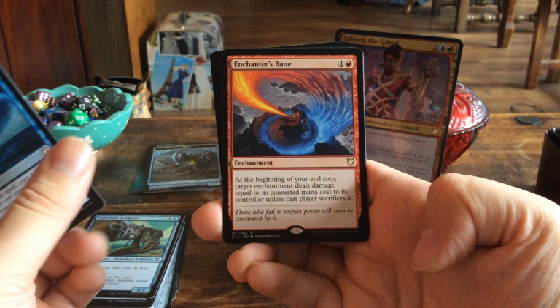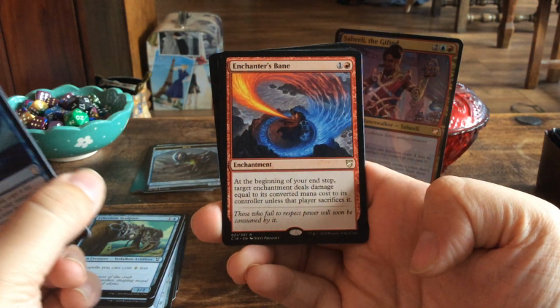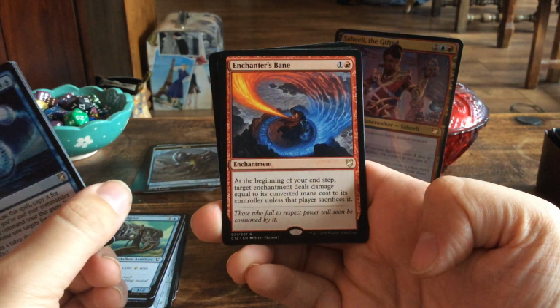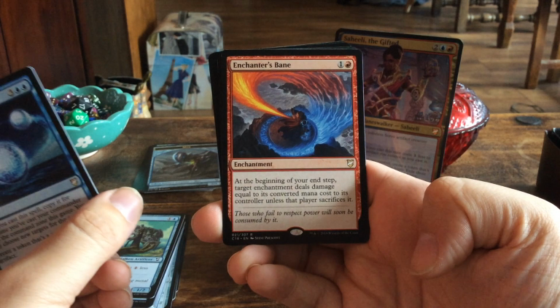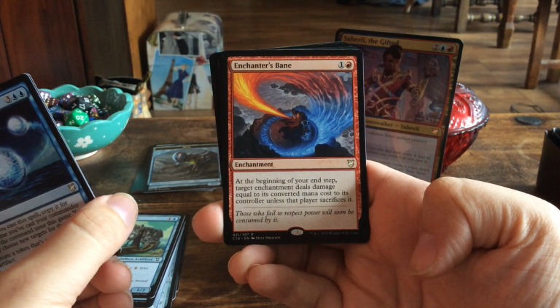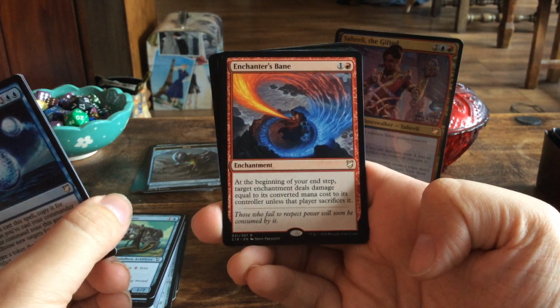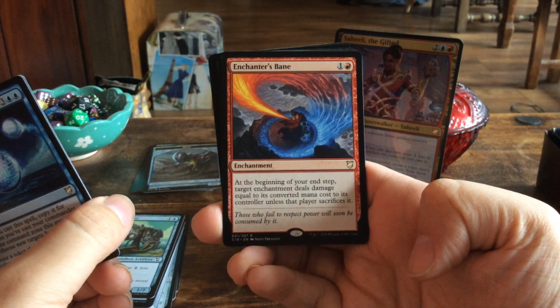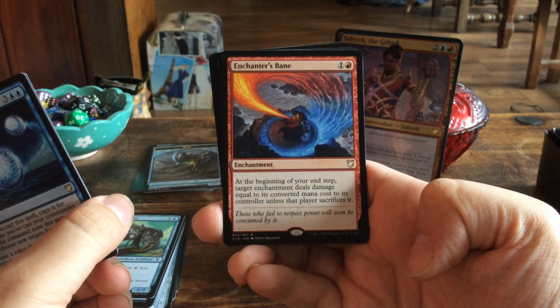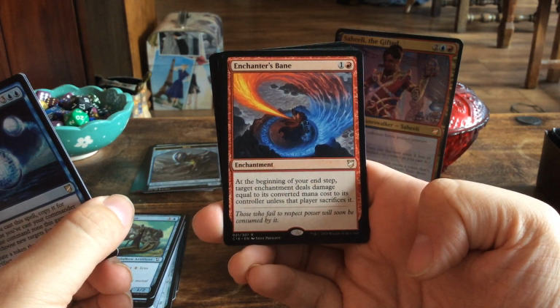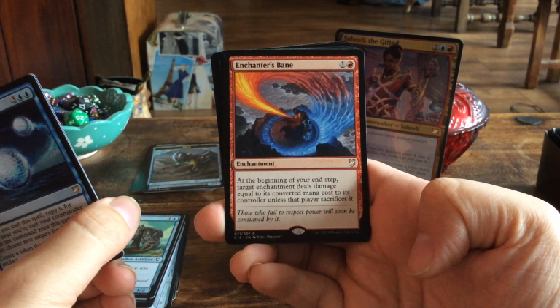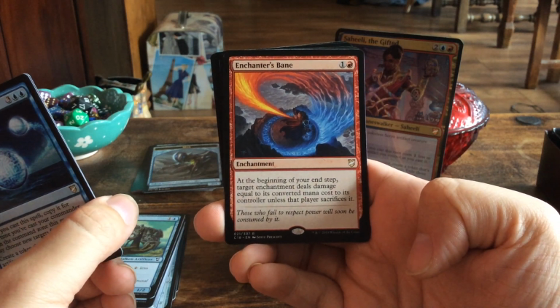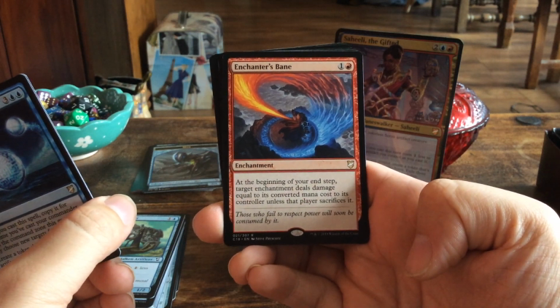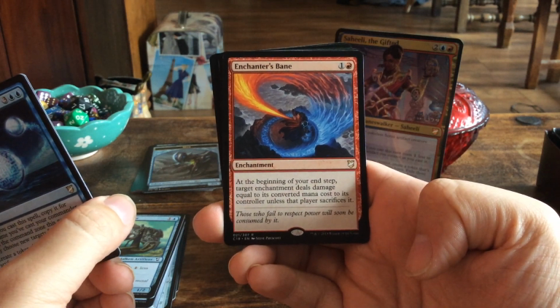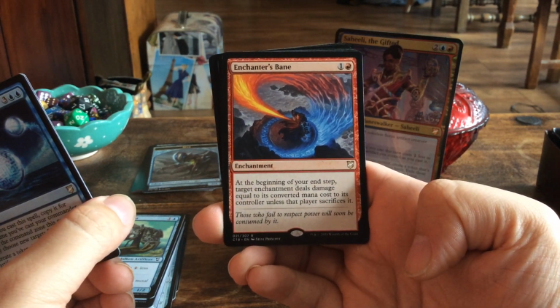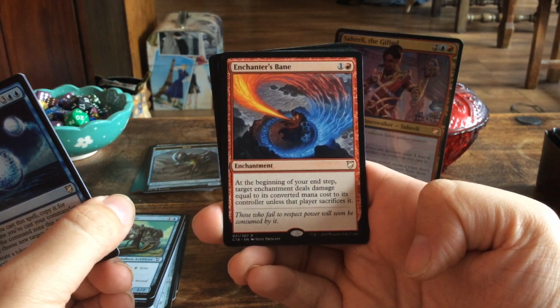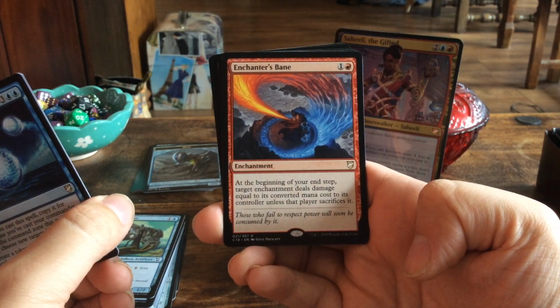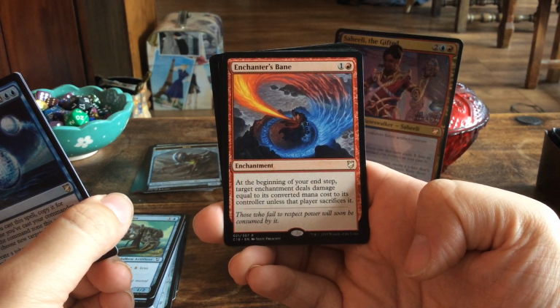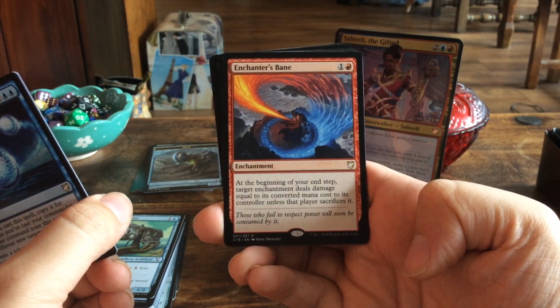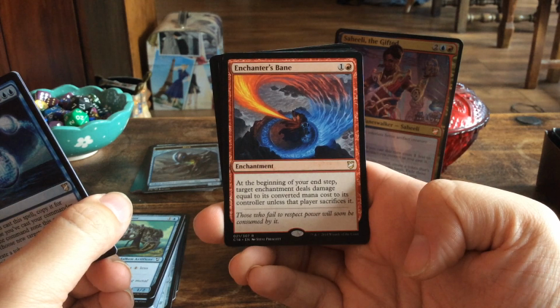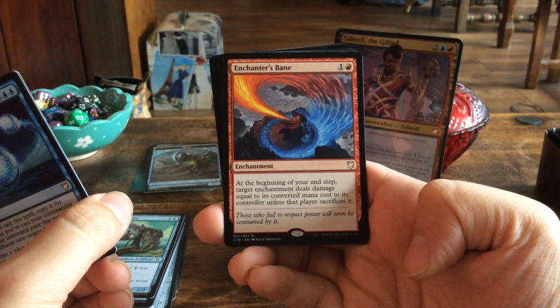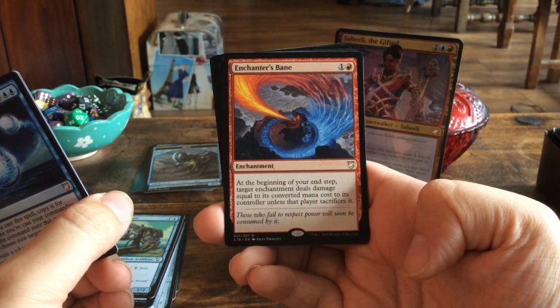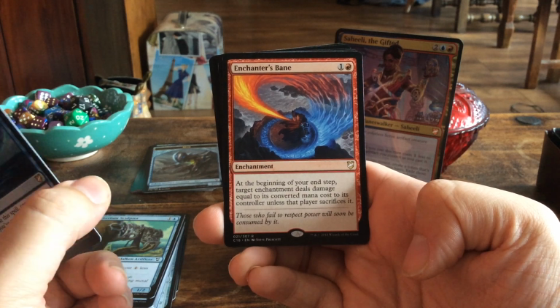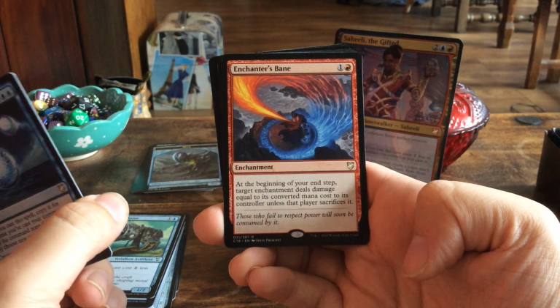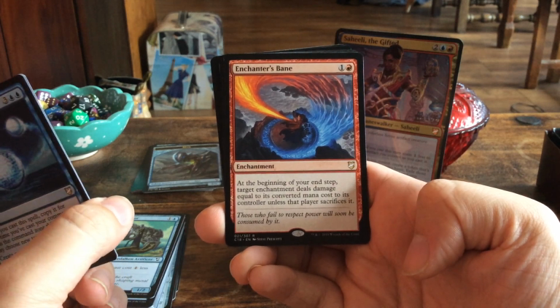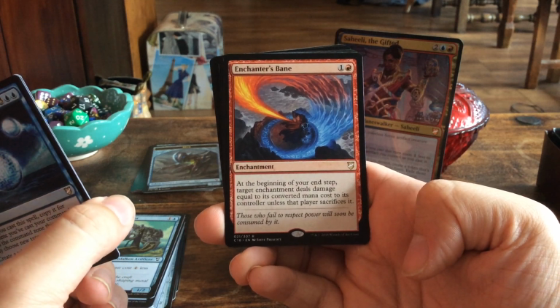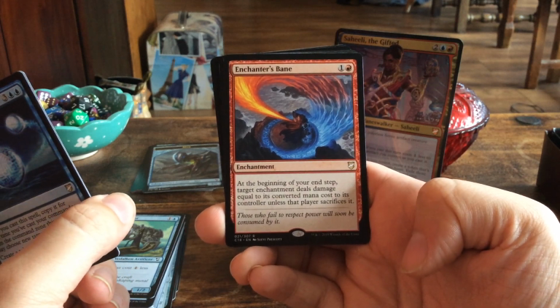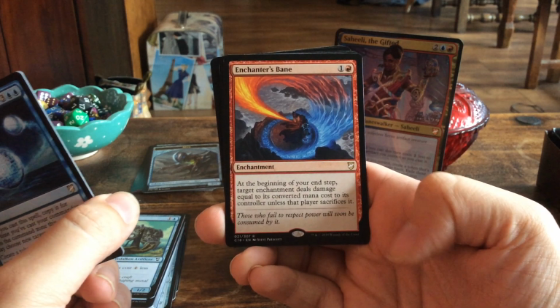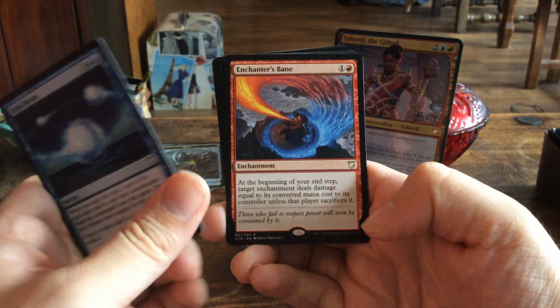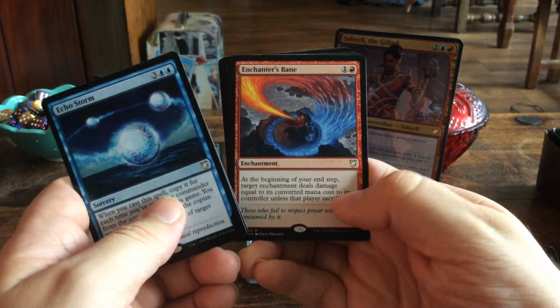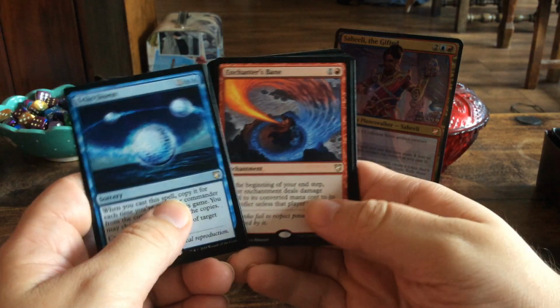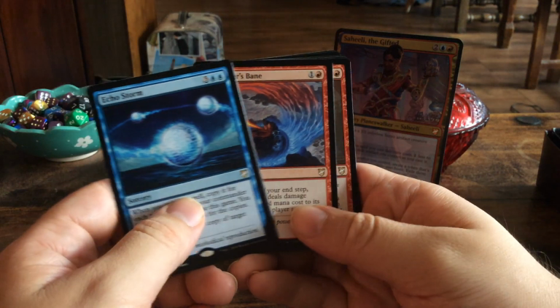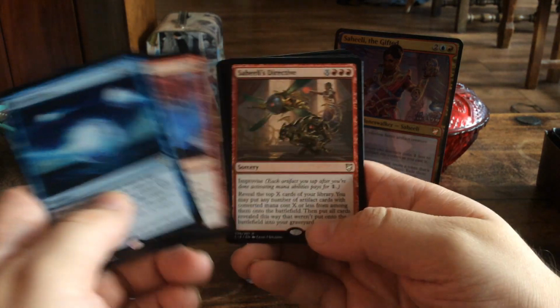Enchanter's Bane — for two mana, an enchantment. At the beginning of your end step, target enchantment deals damage equal to its converted mana cost to its controller, unless that player sacrifices it.